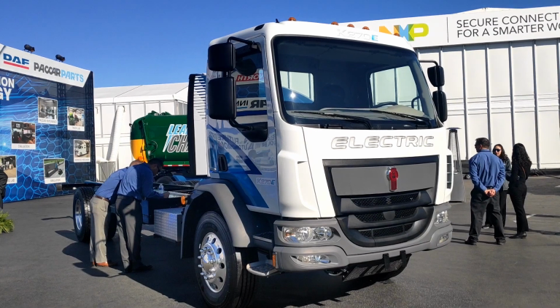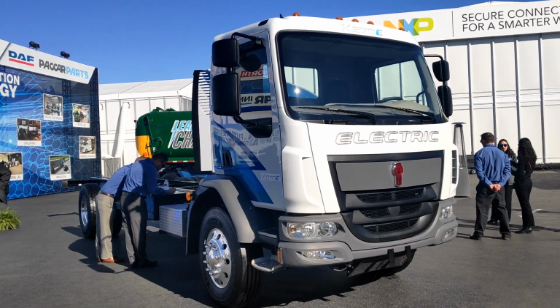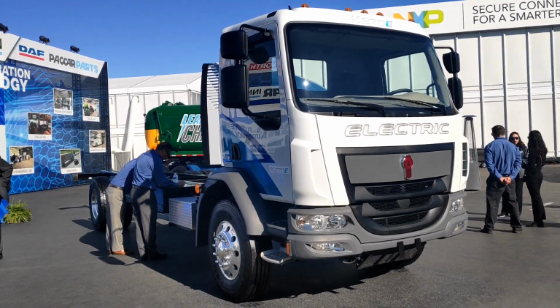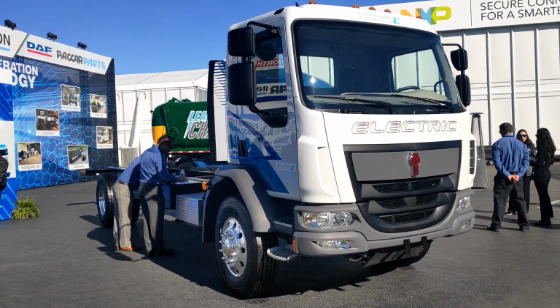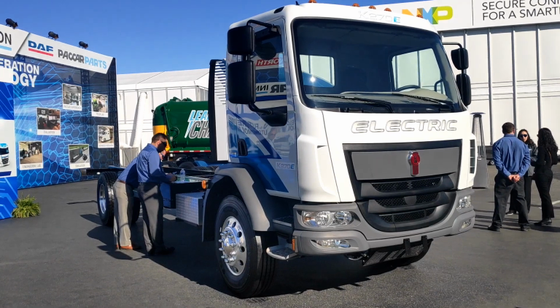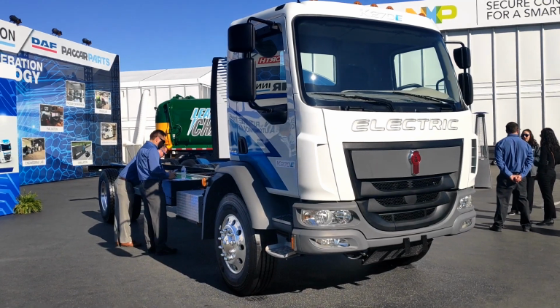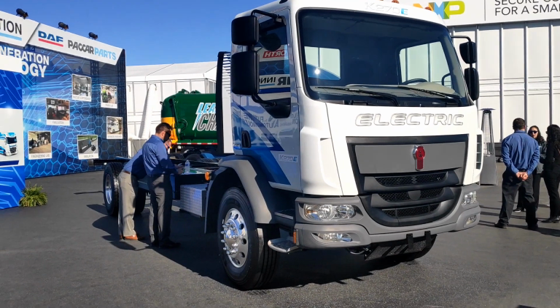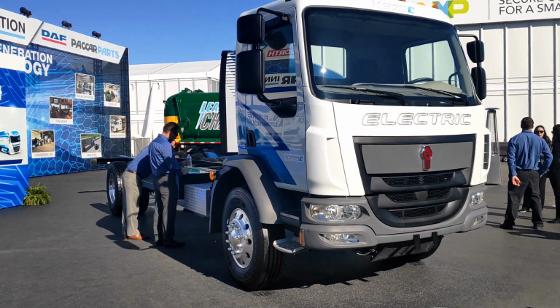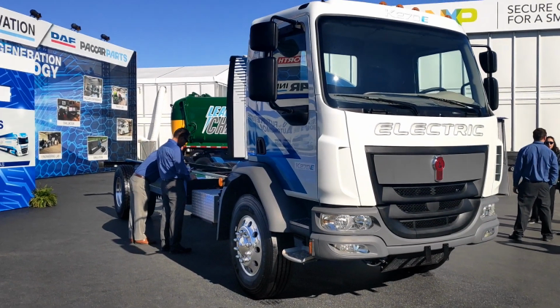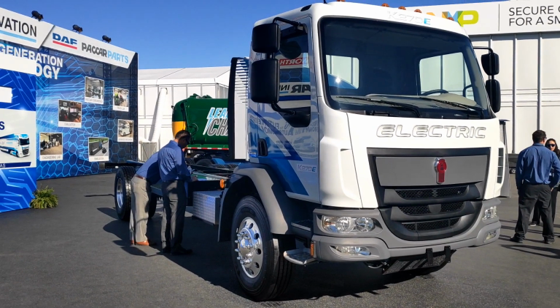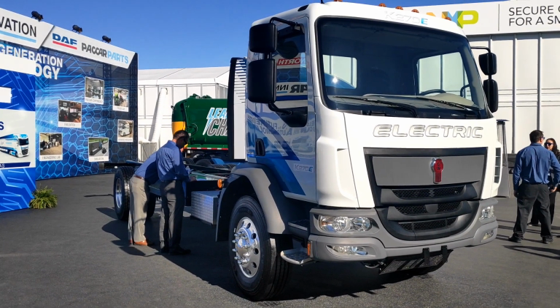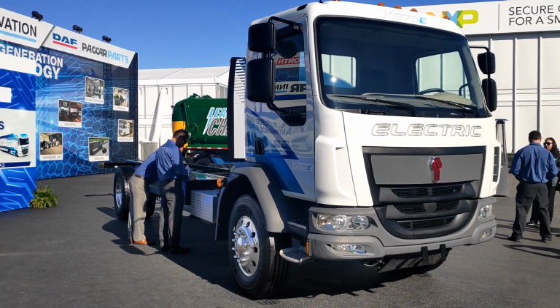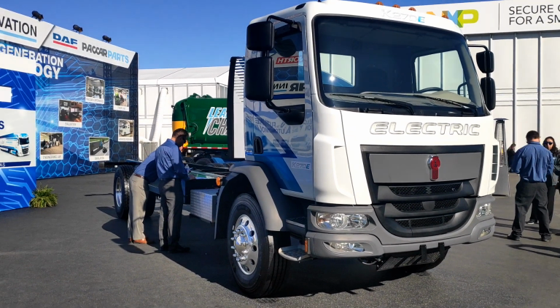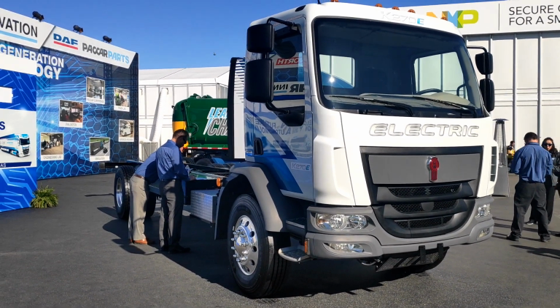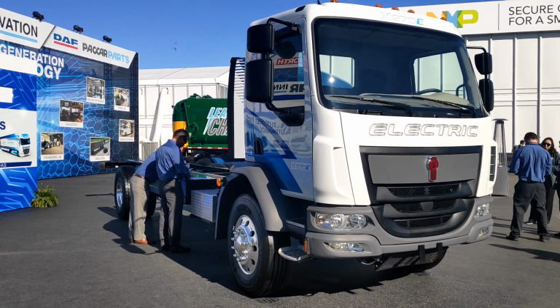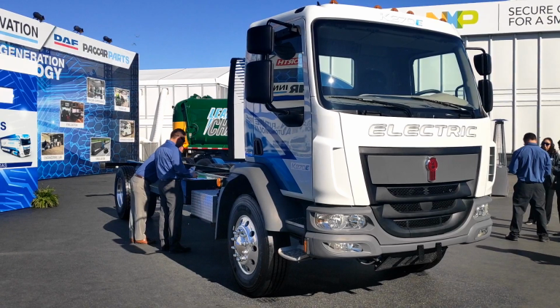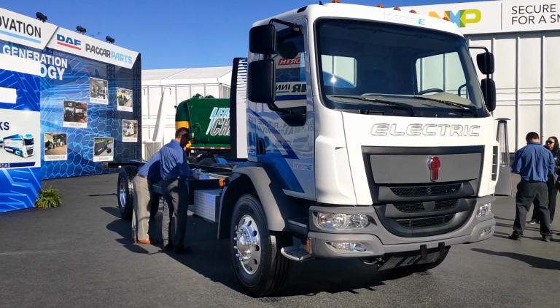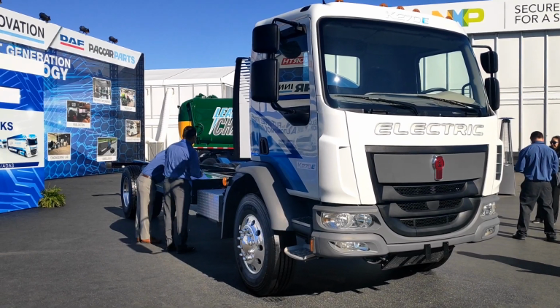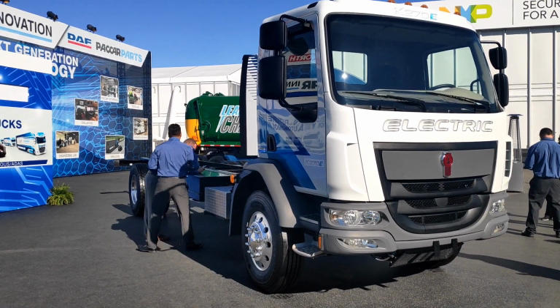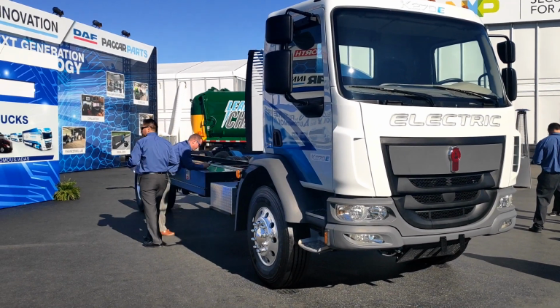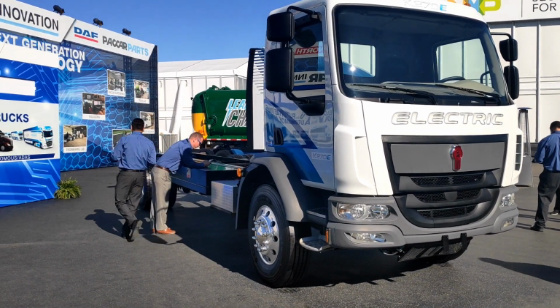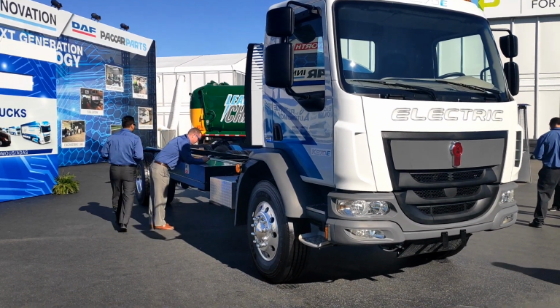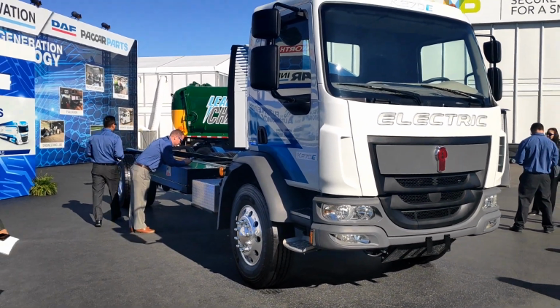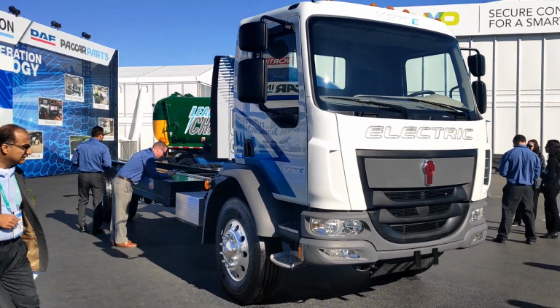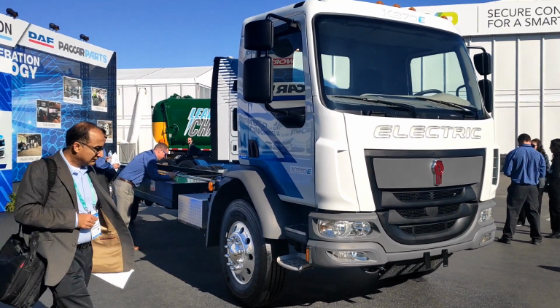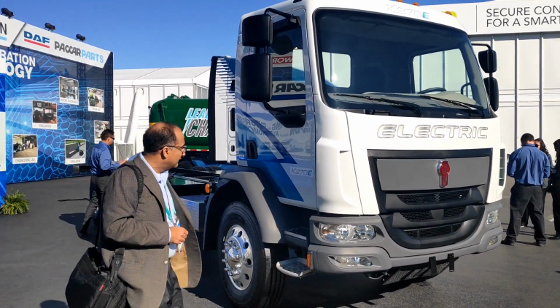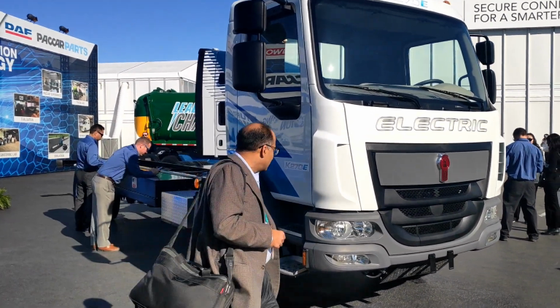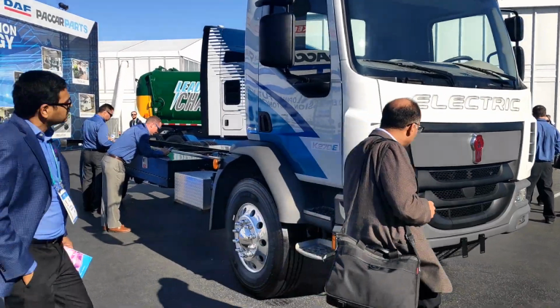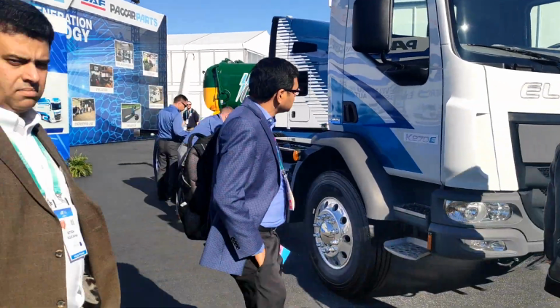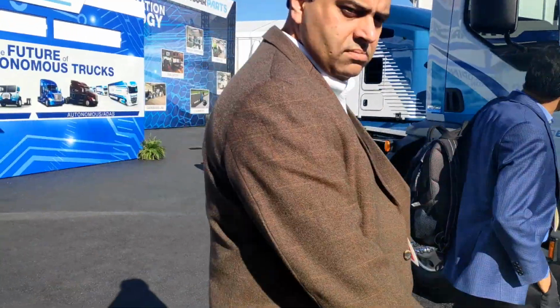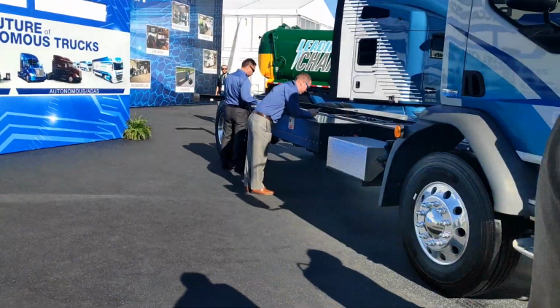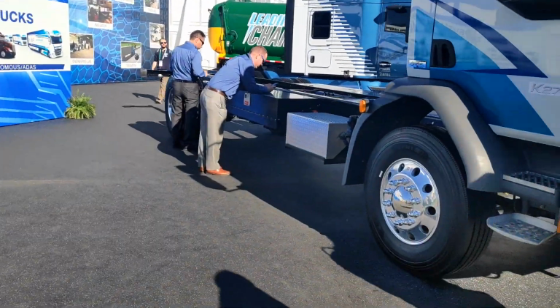Here we are on the PACCAR stand, and the first vehicle we look at is also very familiar to us here in Europe and in the UK — it's a Kenworth K270E, and the E stands, obviously, for electric.